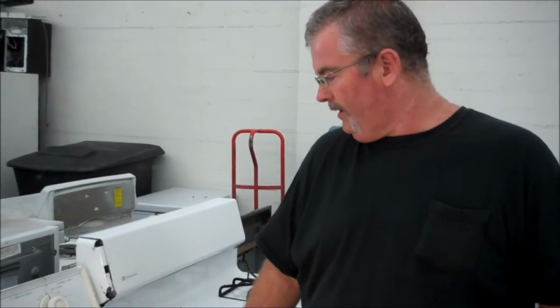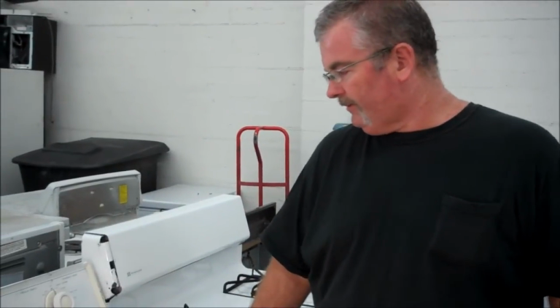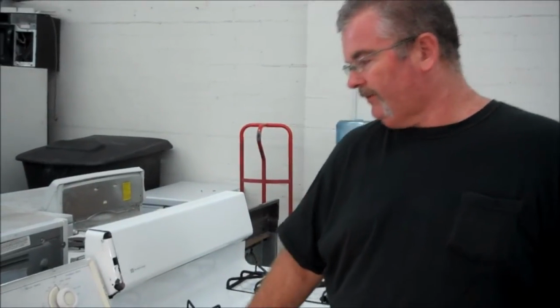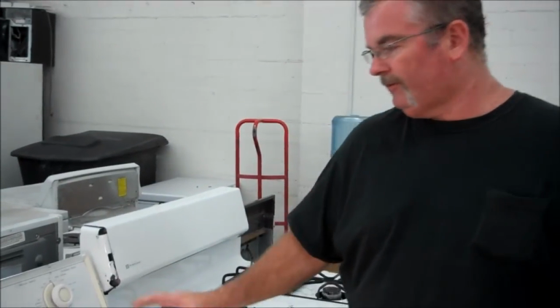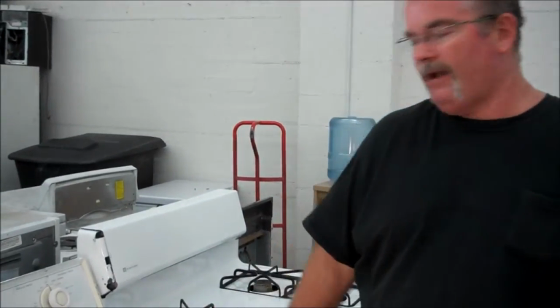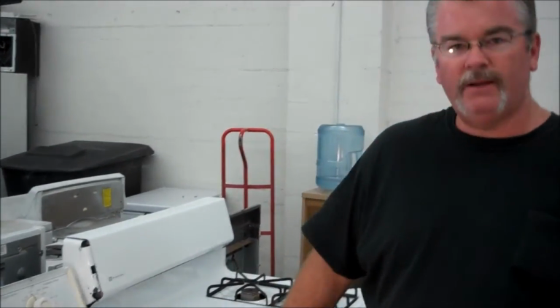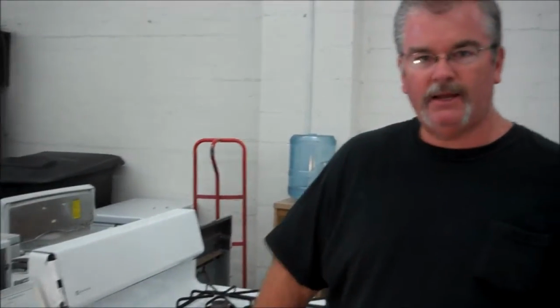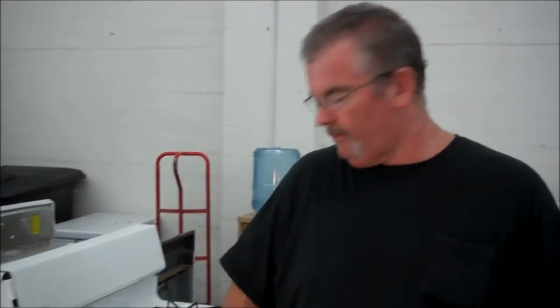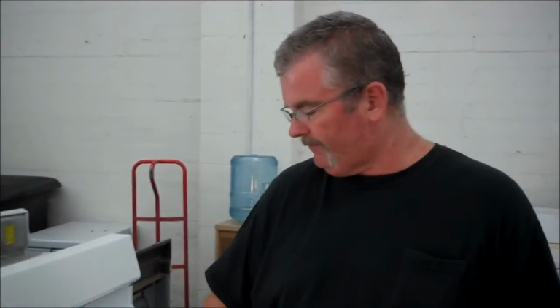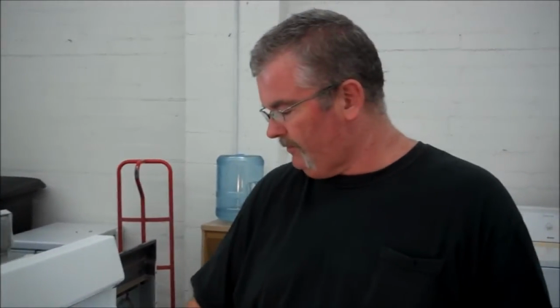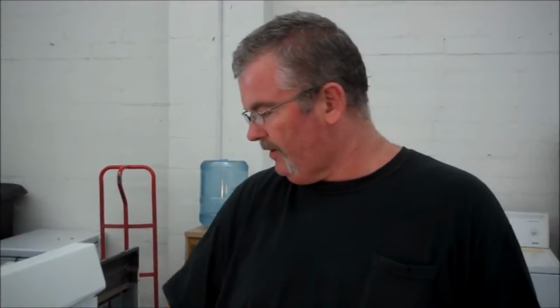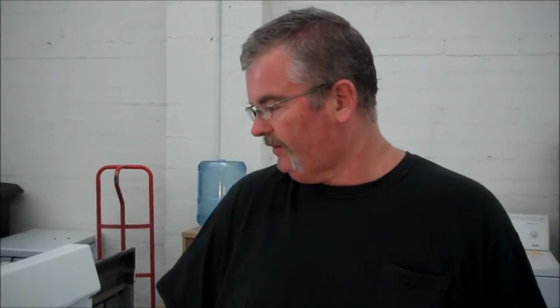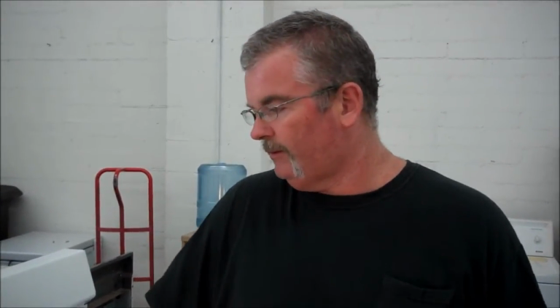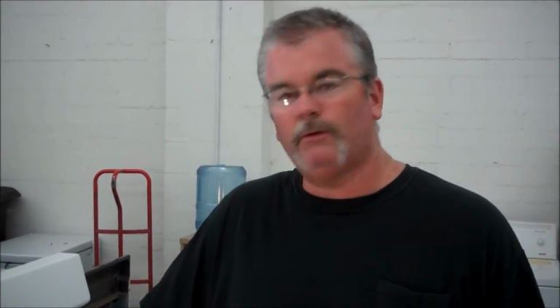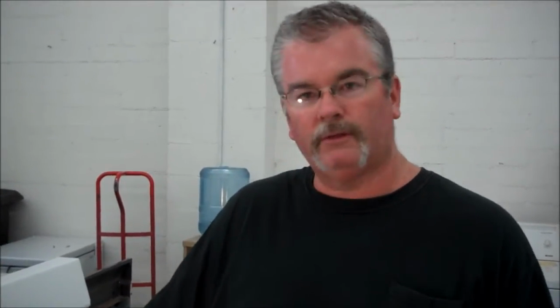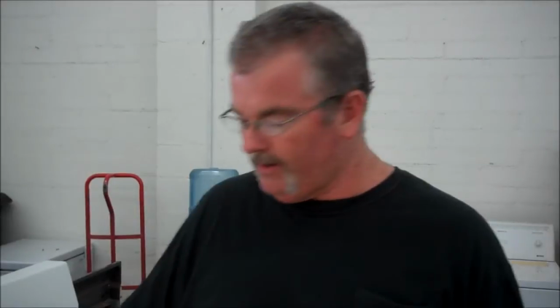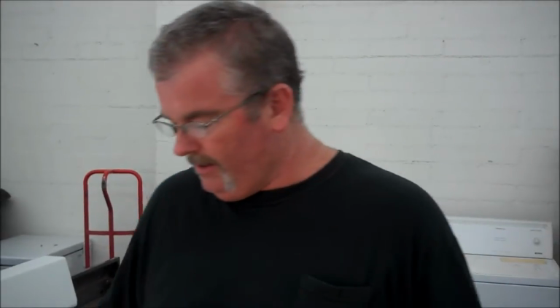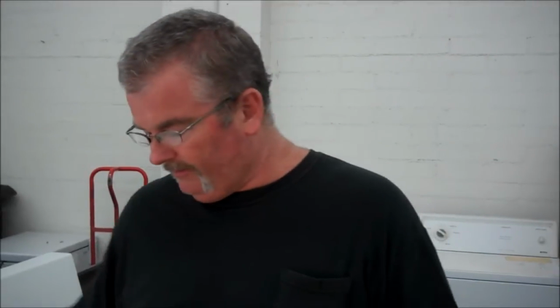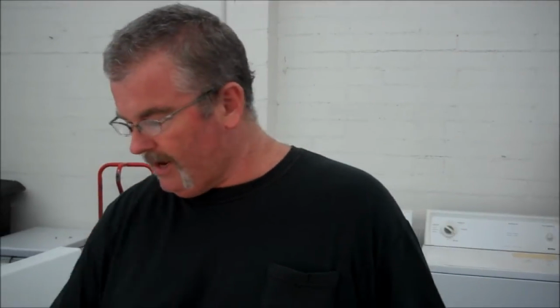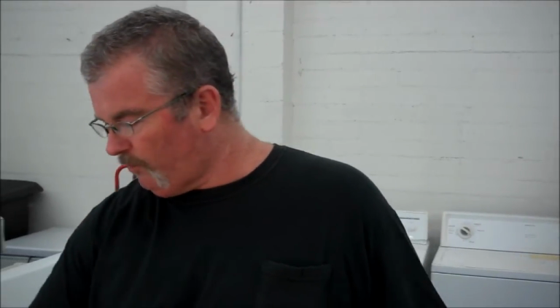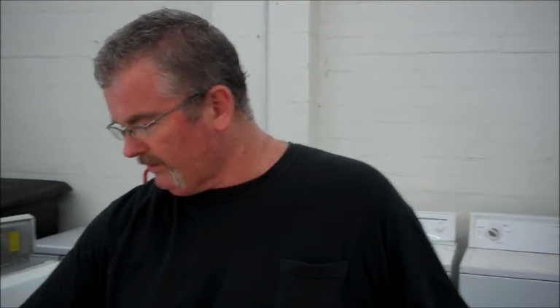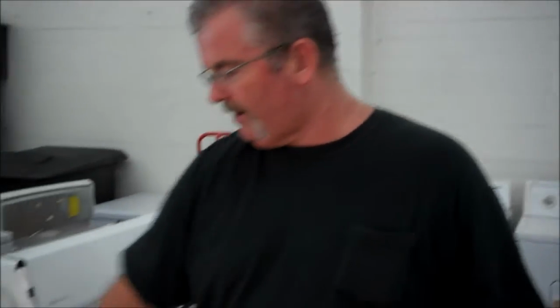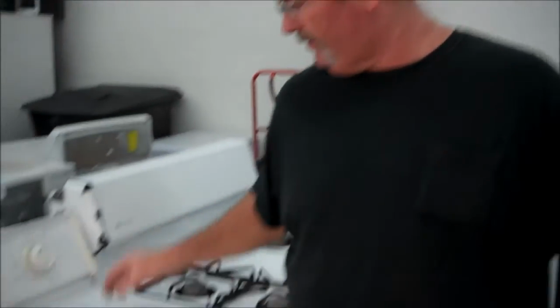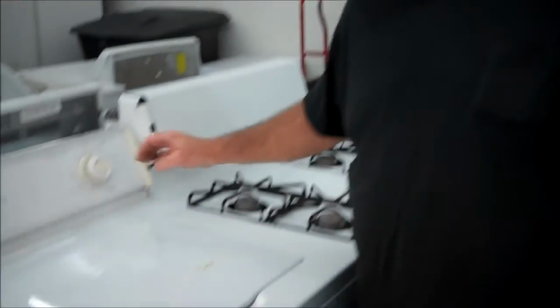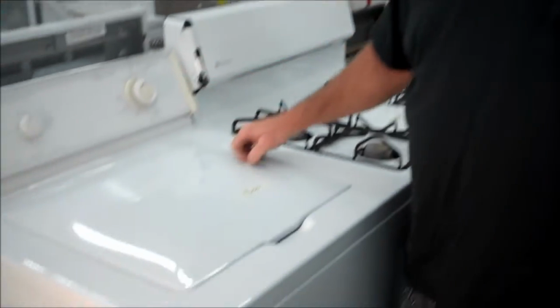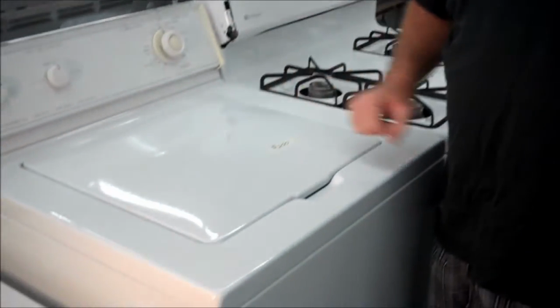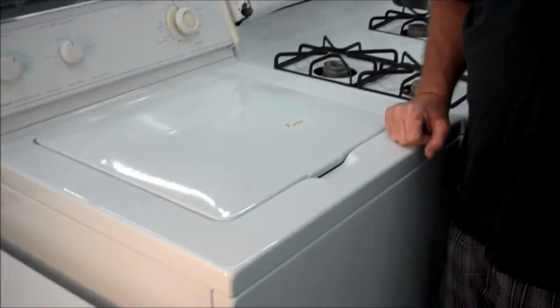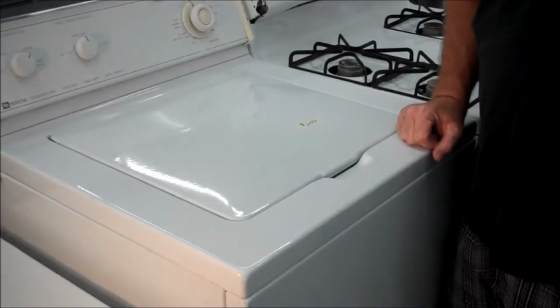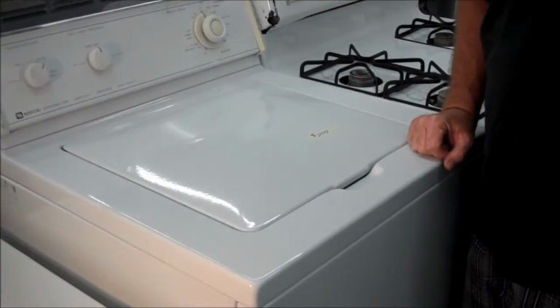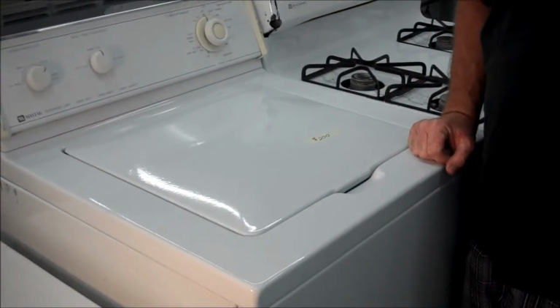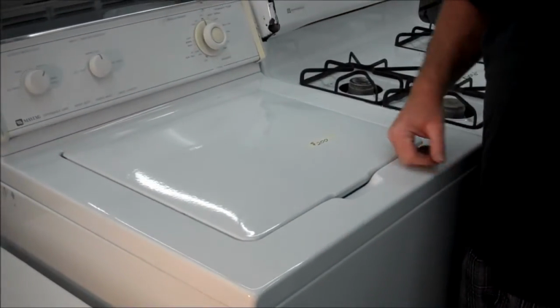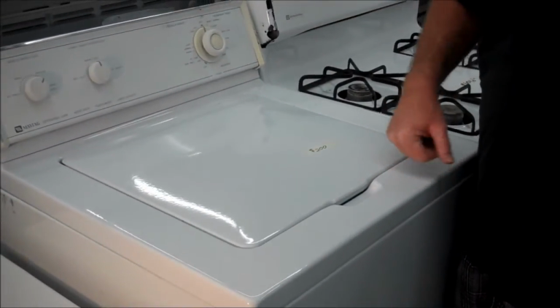It's a nice little surviving Maytag here. We got it for $200 and it includes local delivery. This is a nice porcelain top. There's no rust on this. It's a nice machine.